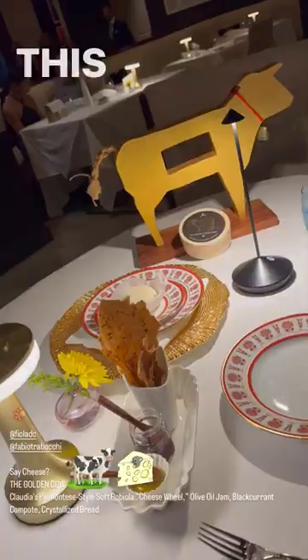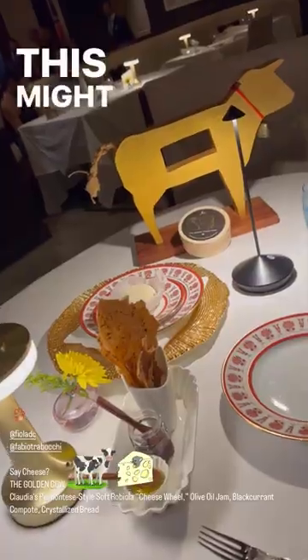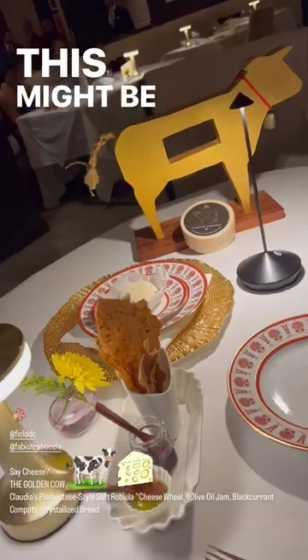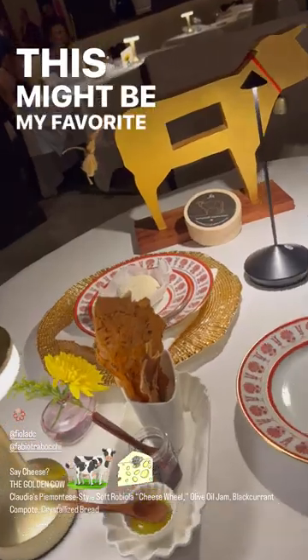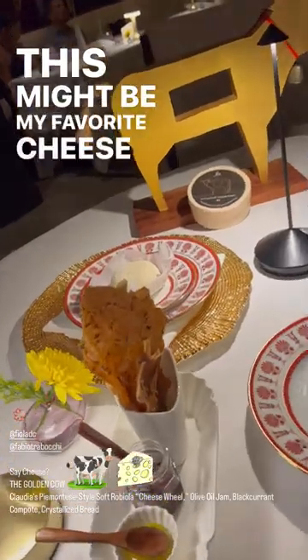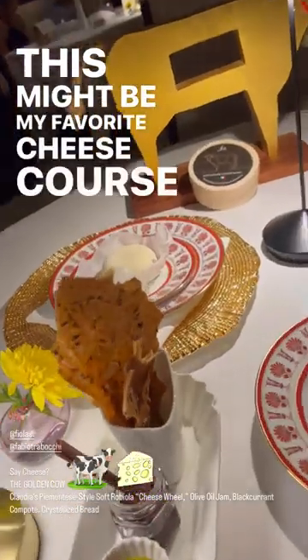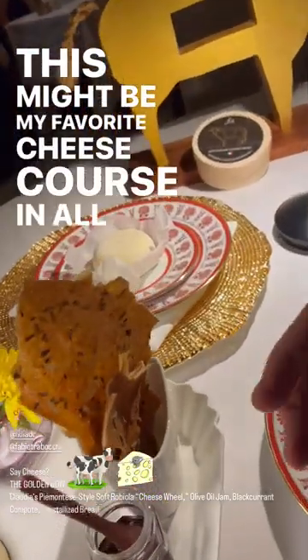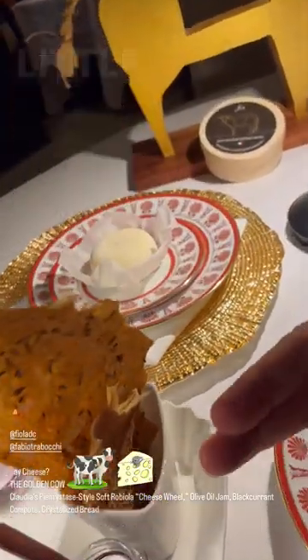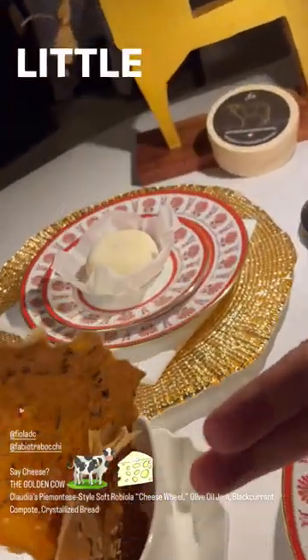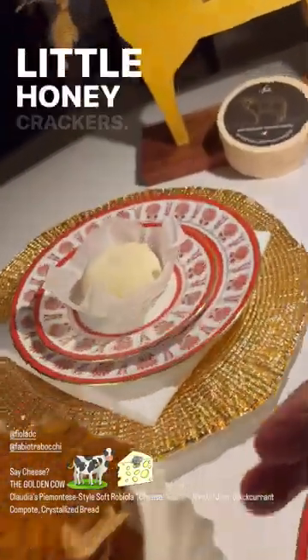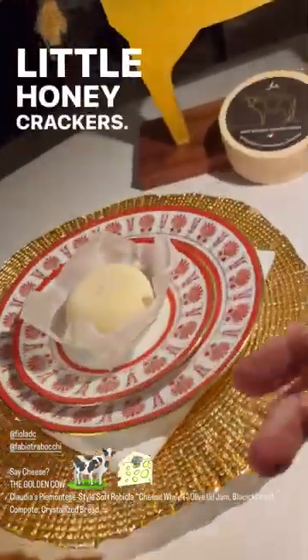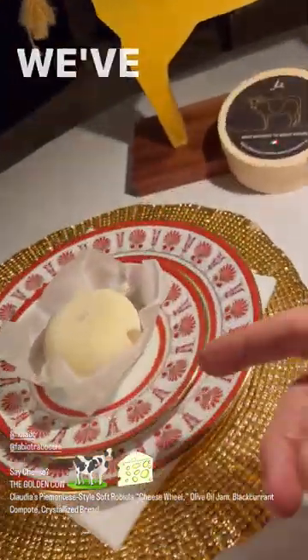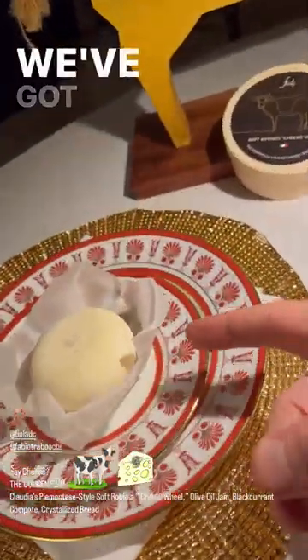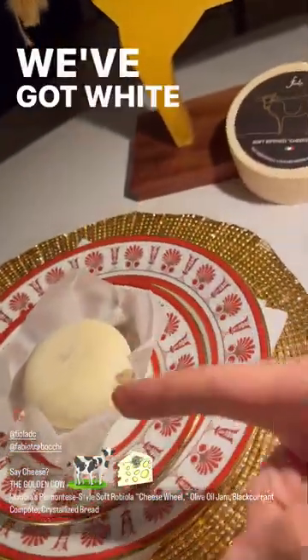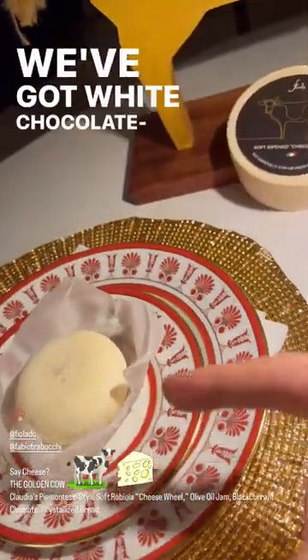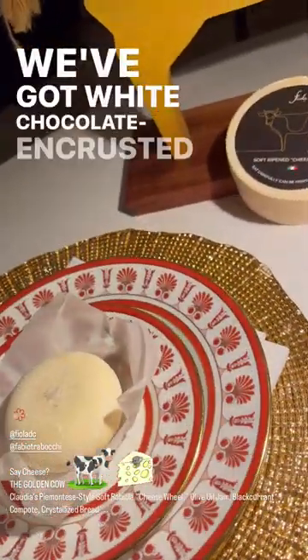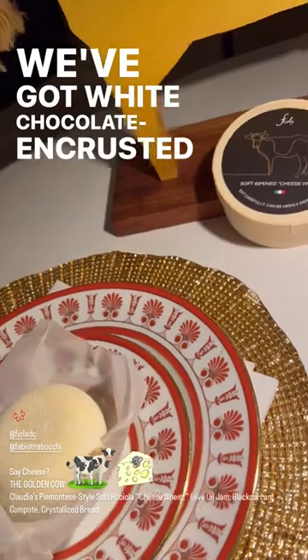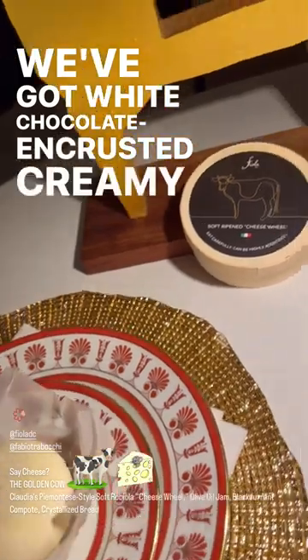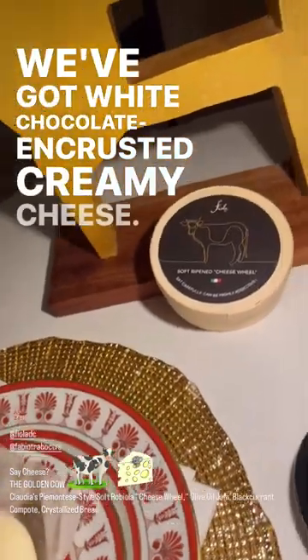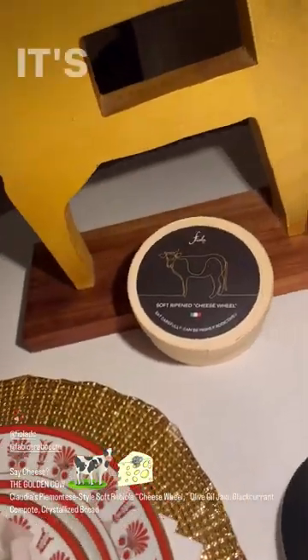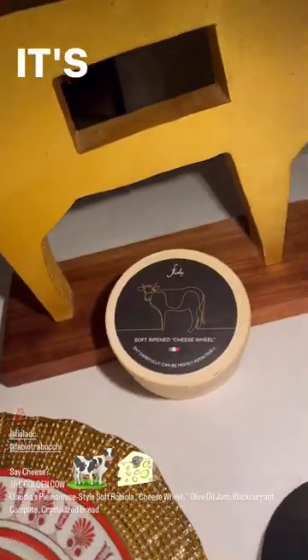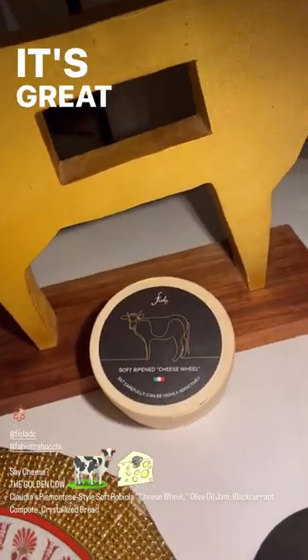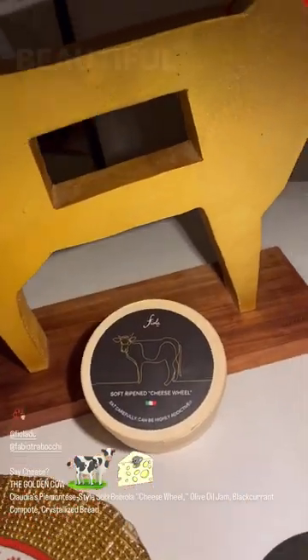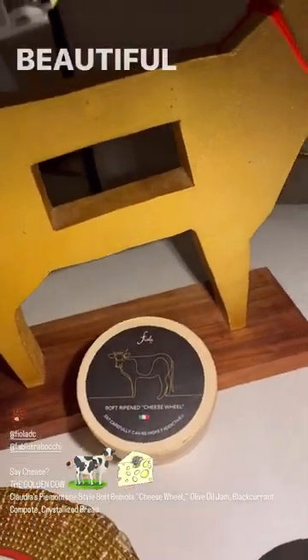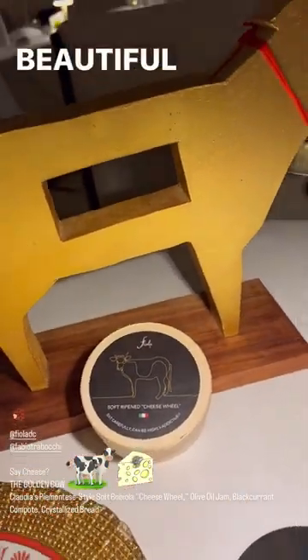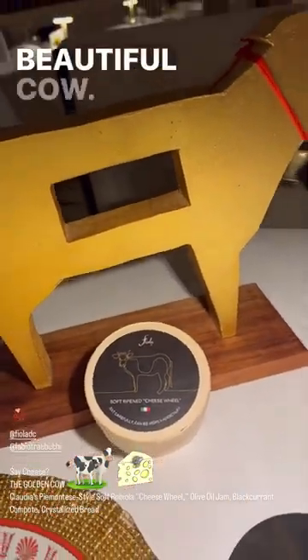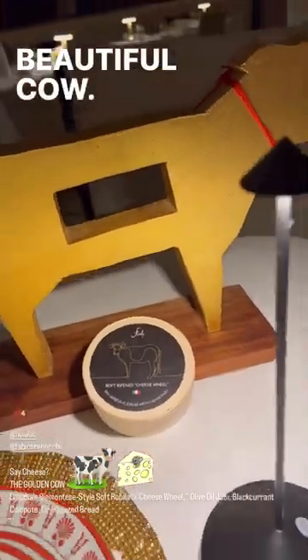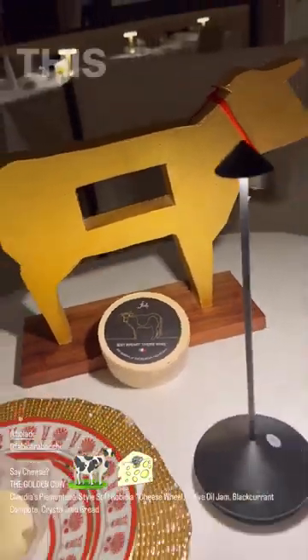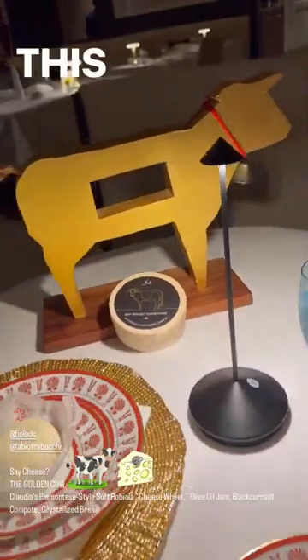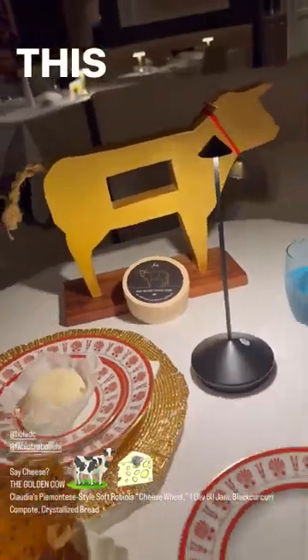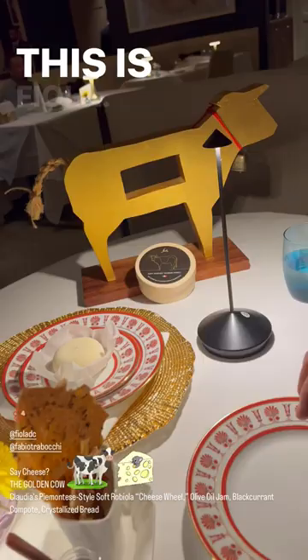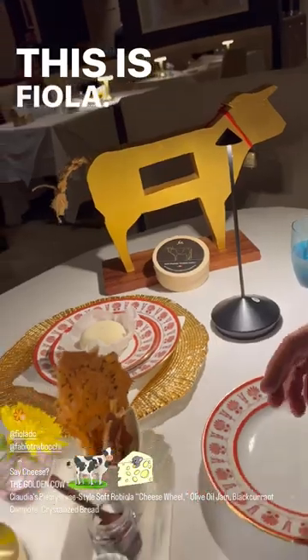This might be my favorite cheese course in all of America. A little honey crackers, white chocolate encrusted creamy cheese. It's great stuff. Beautiful. And now, this is Fiola.